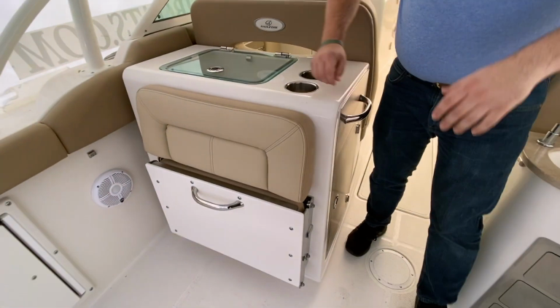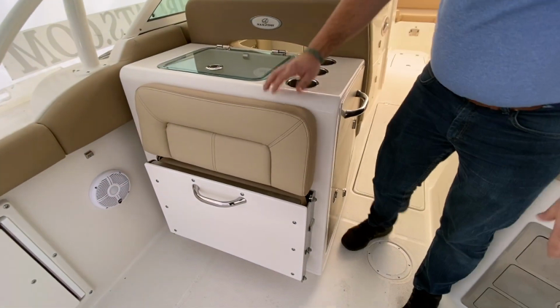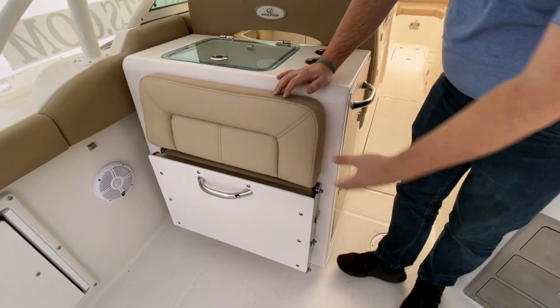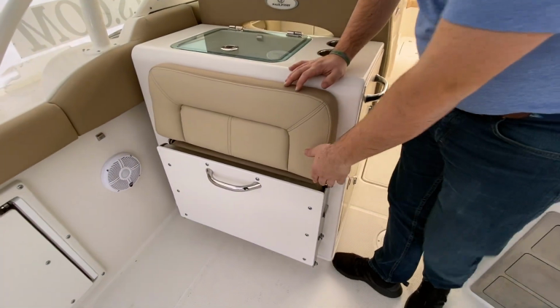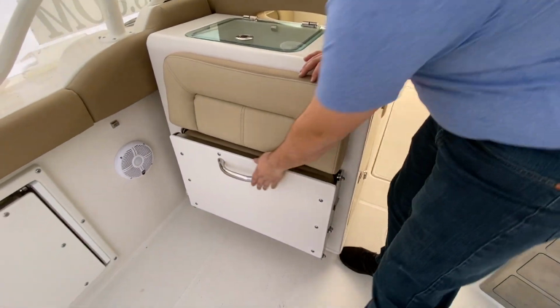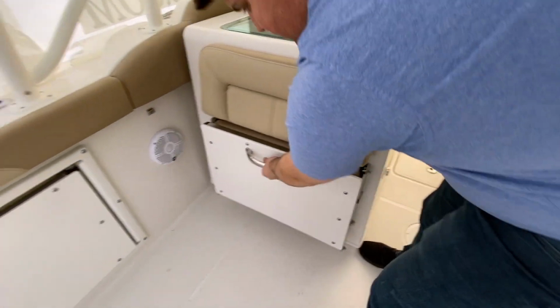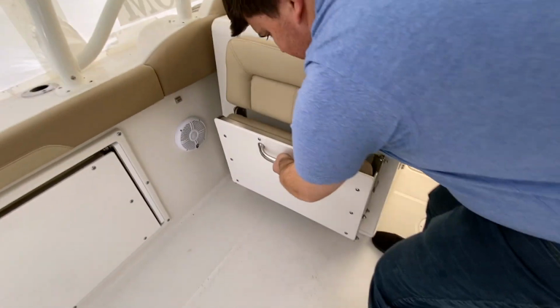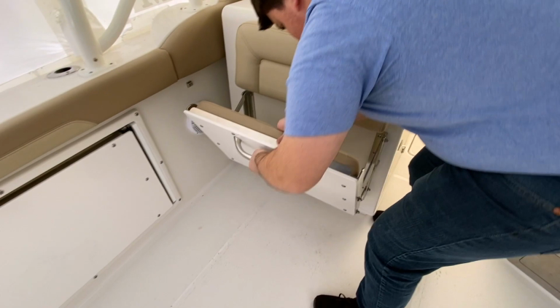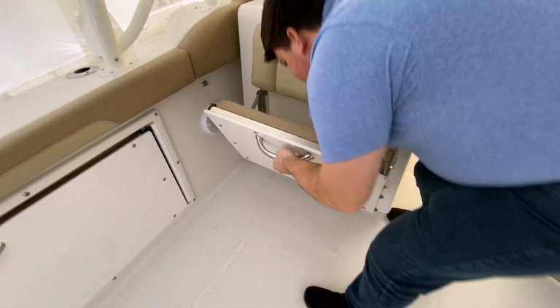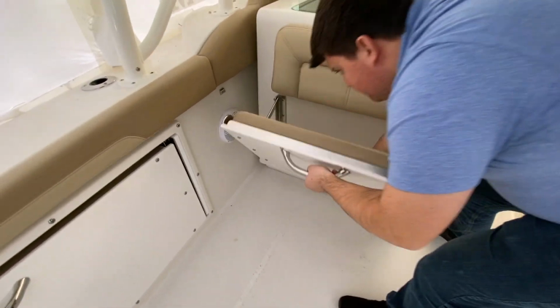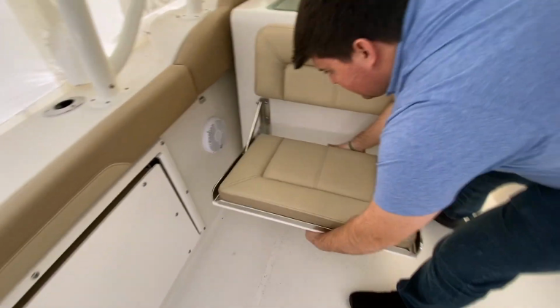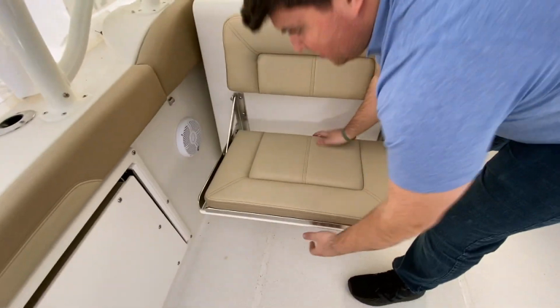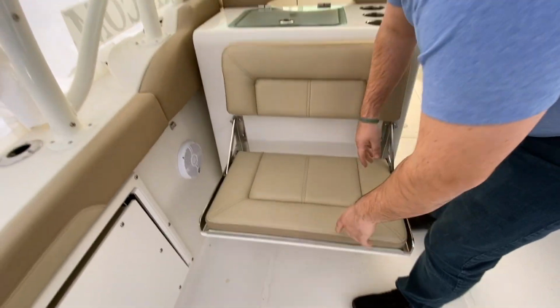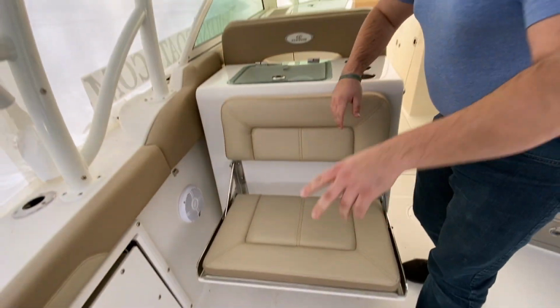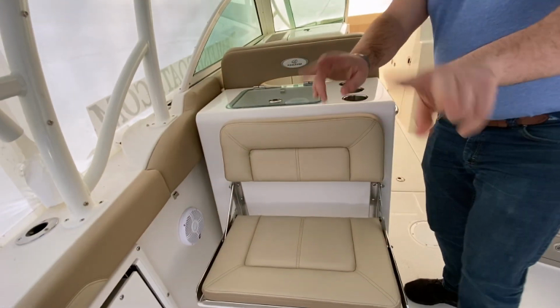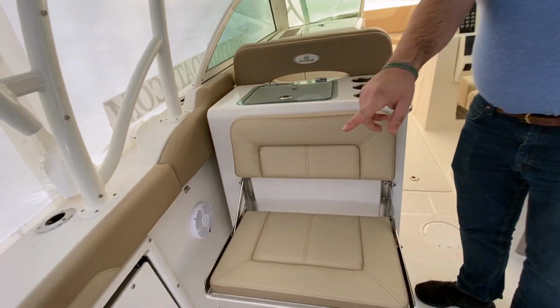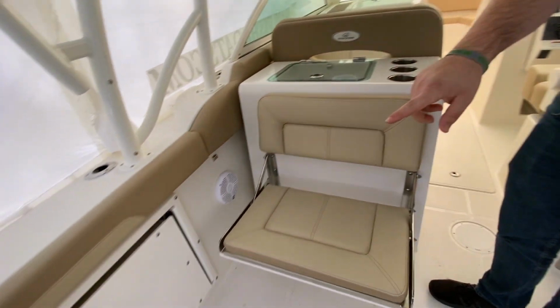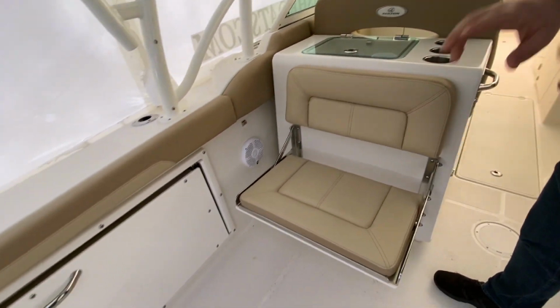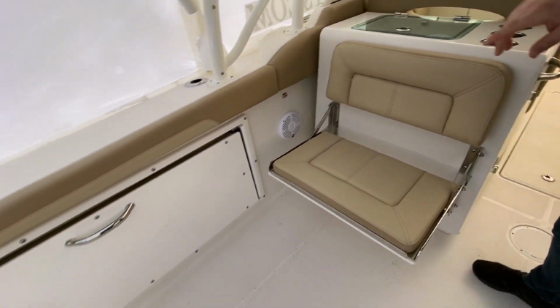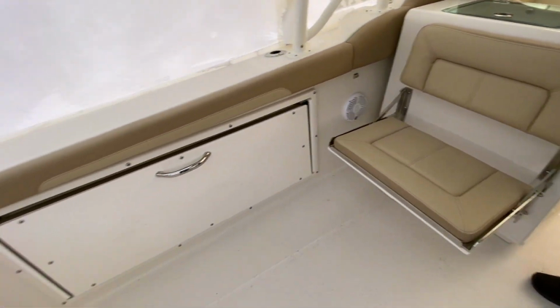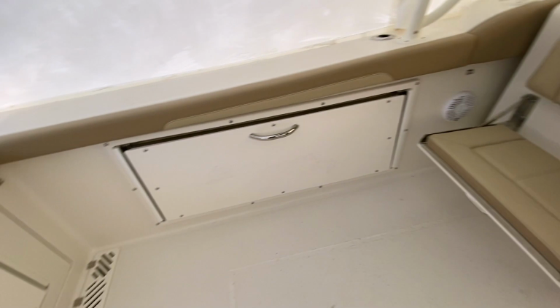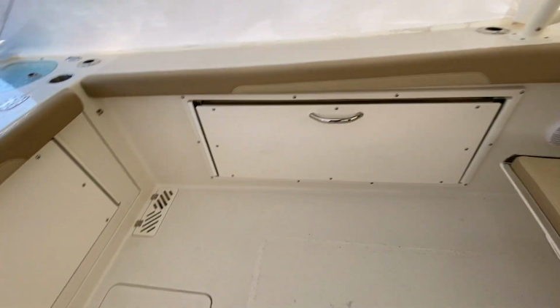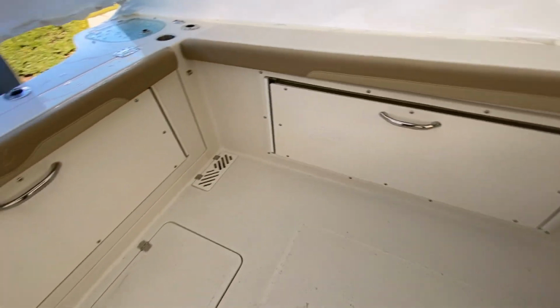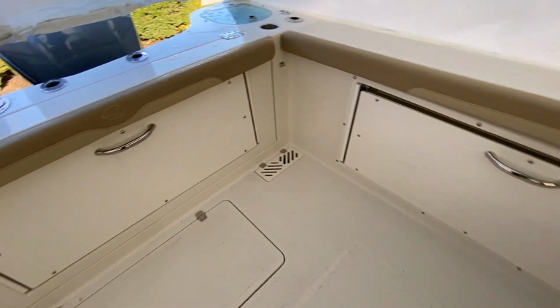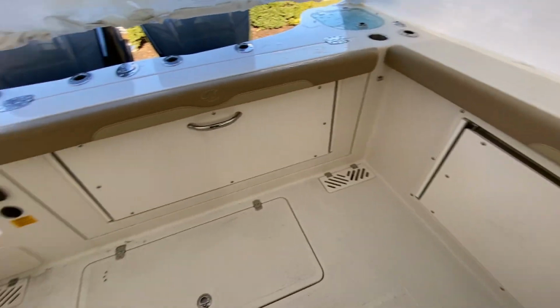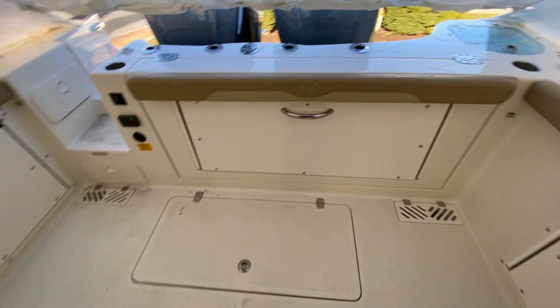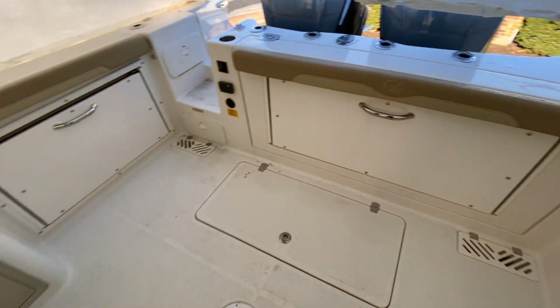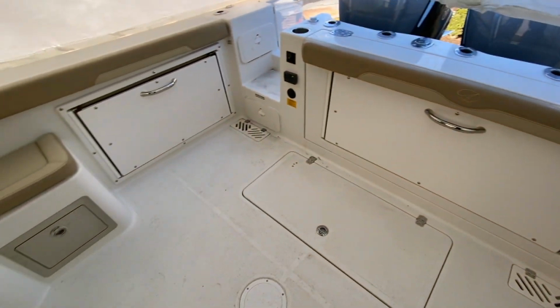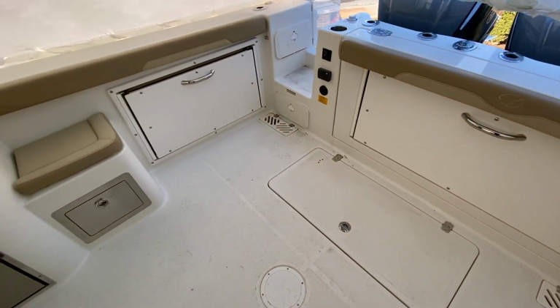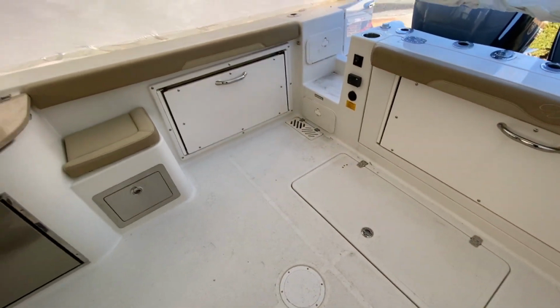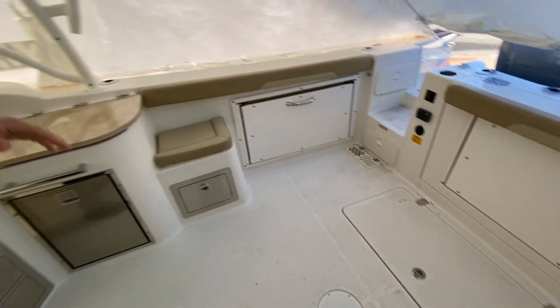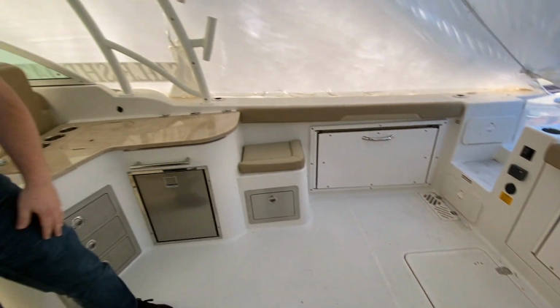Over here you have a seat that folds out, as well as the two seats back there — they fold out as well, creating a nice family entertaining cockpit for those long nights out if you want to go watch the fireworks.